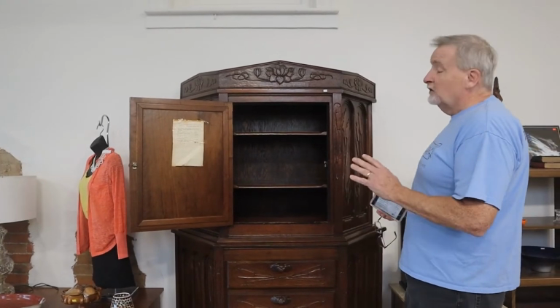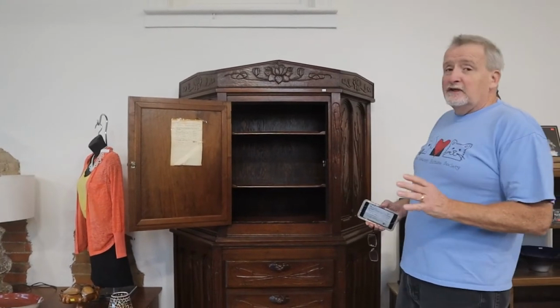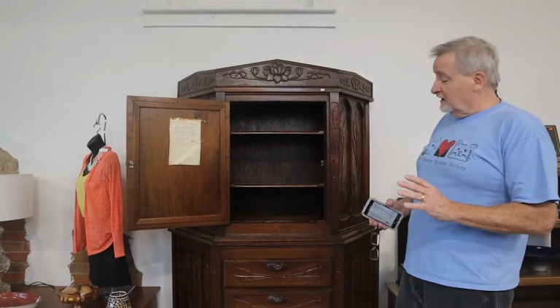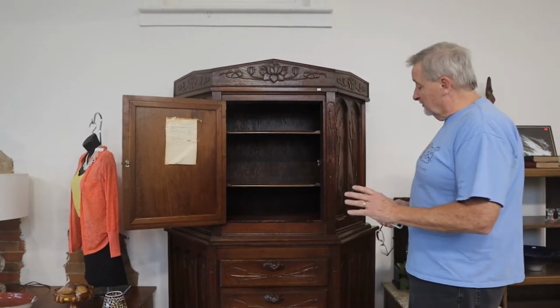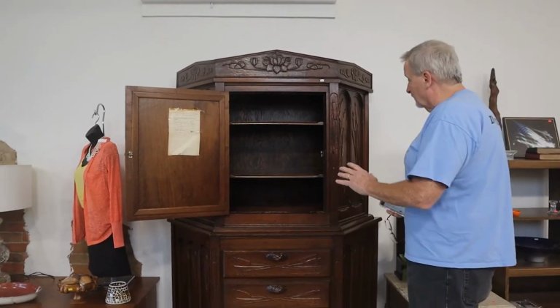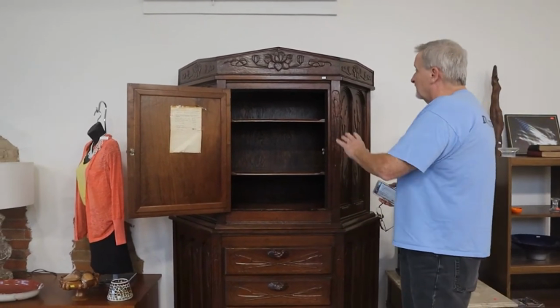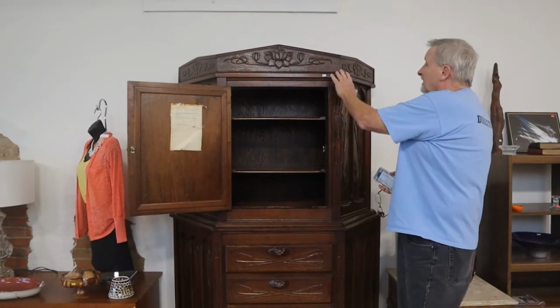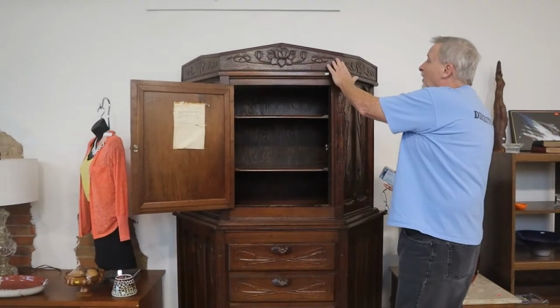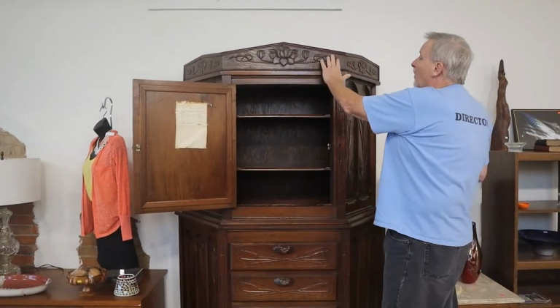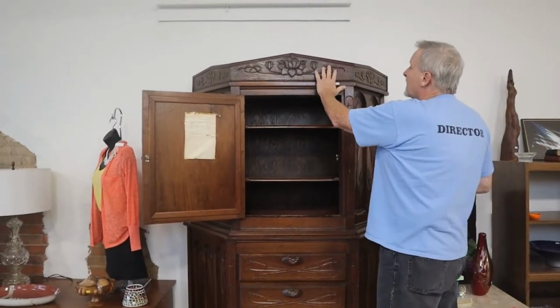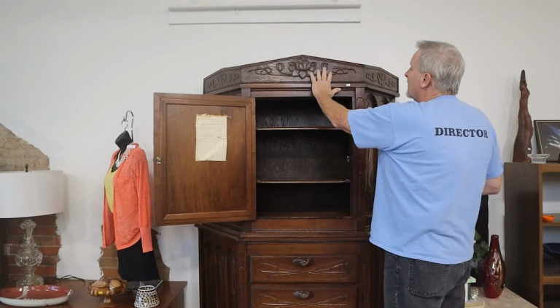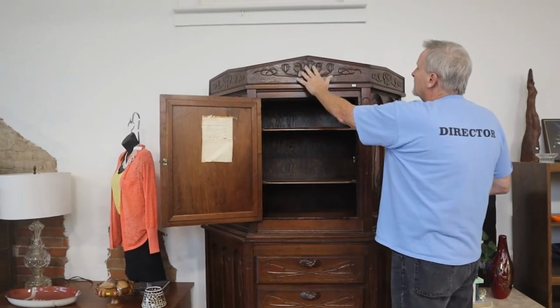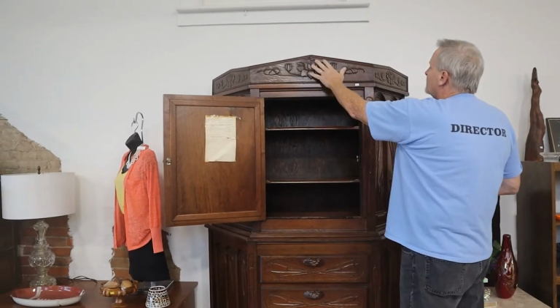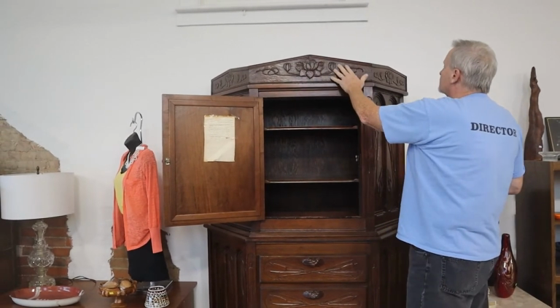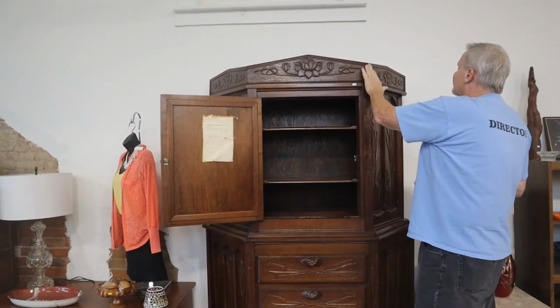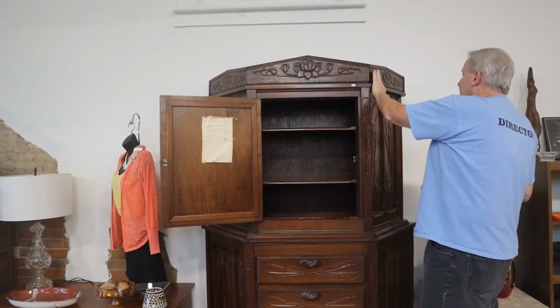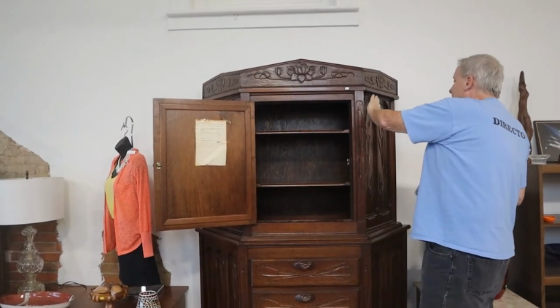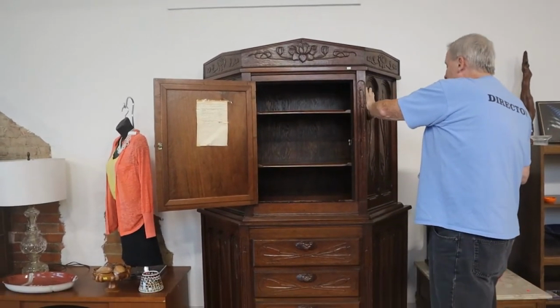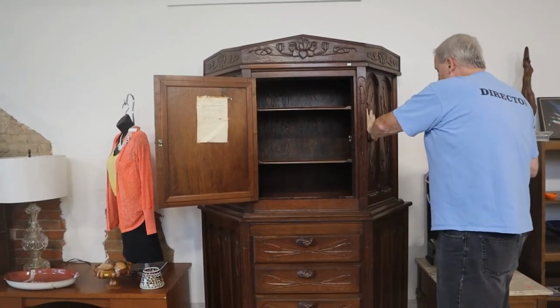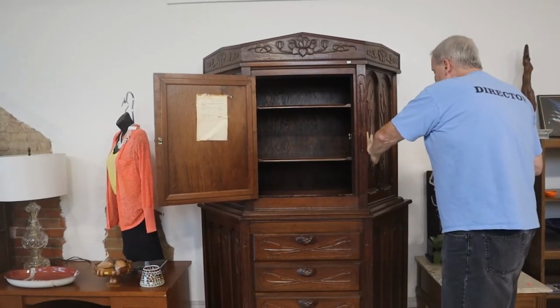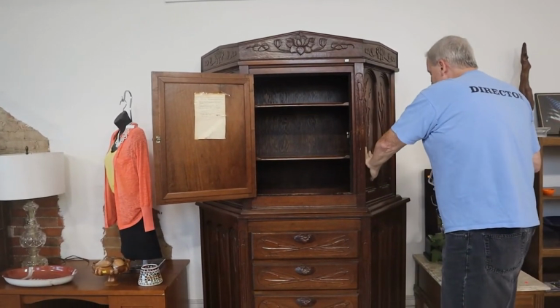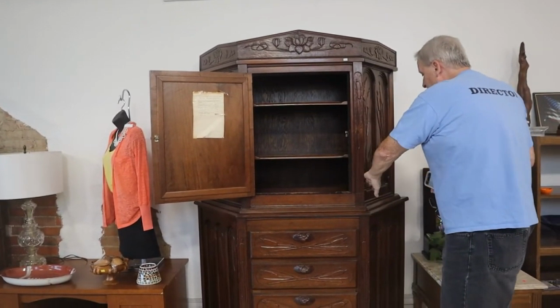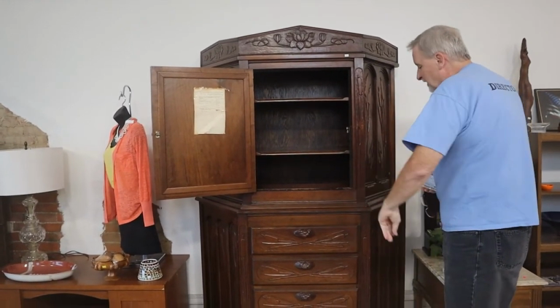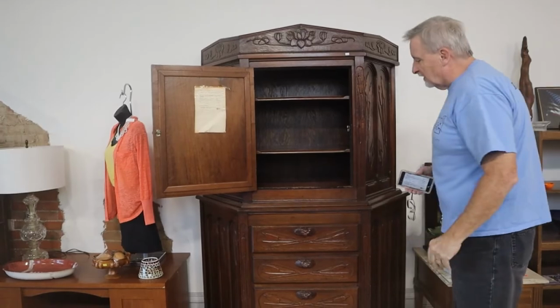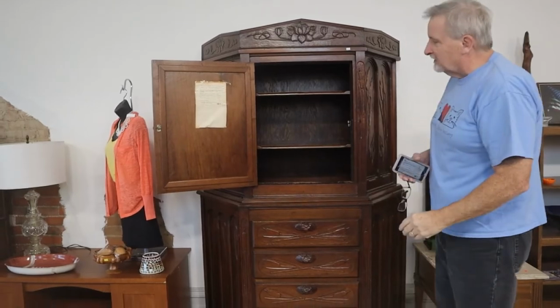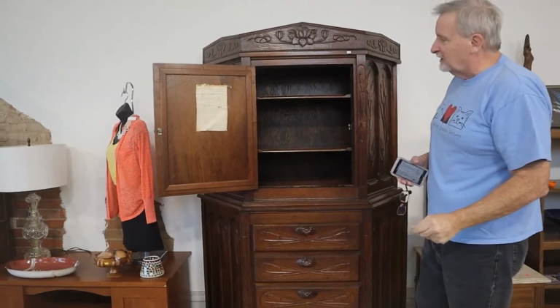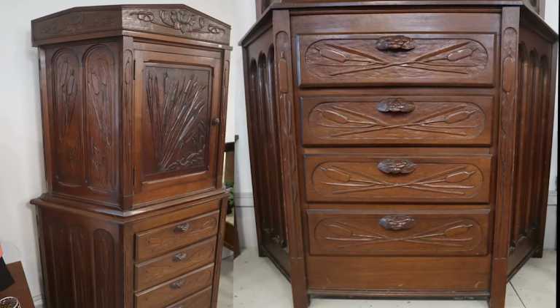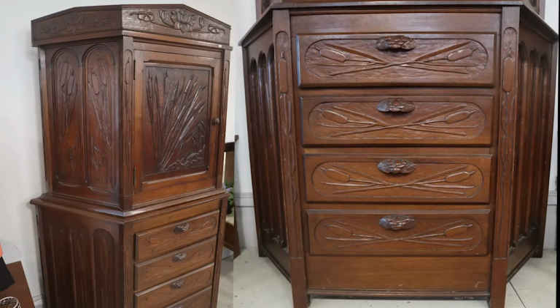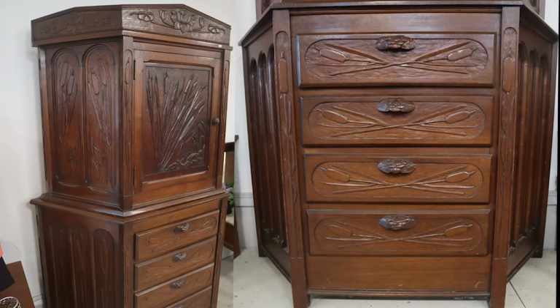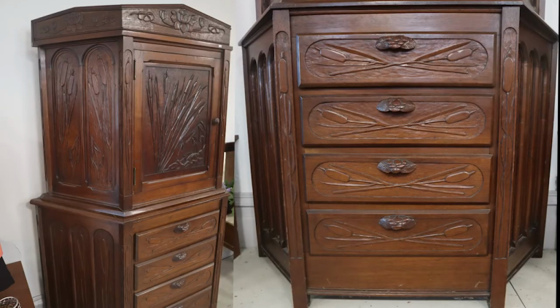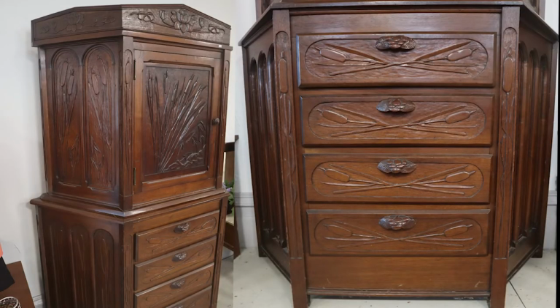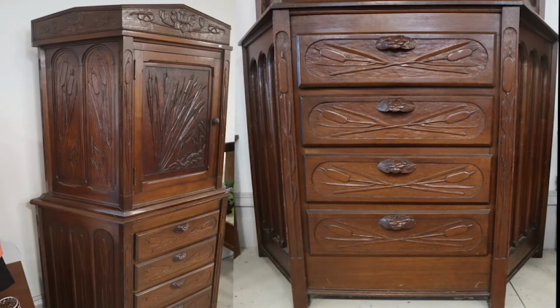When you come in and take a close-up look at this, it's all handmade. You'll see the intricate designs that he took hours — painstaking hours — to carve into this piece. Polished, nailed, and put together.